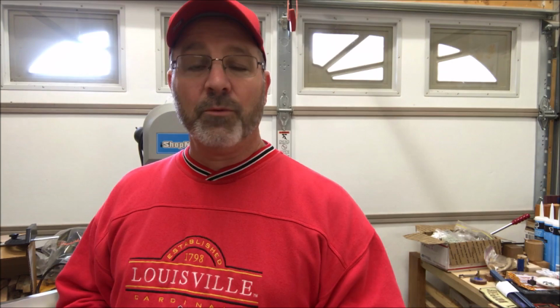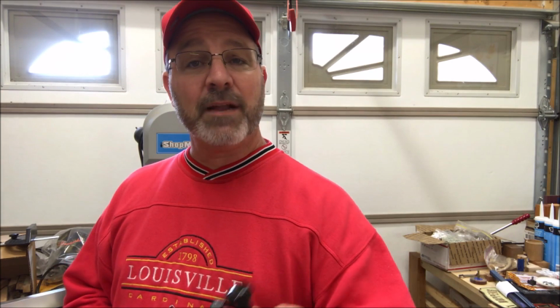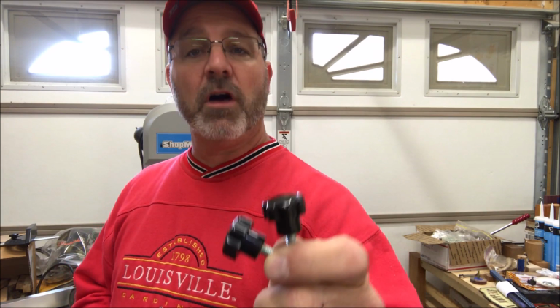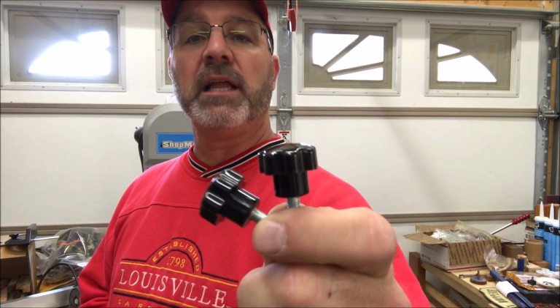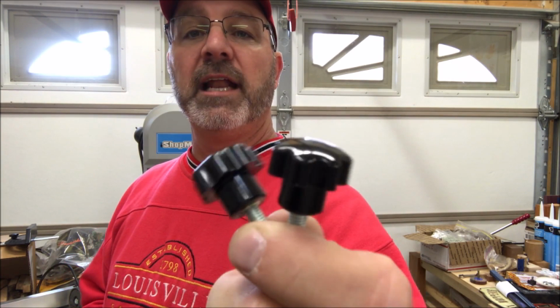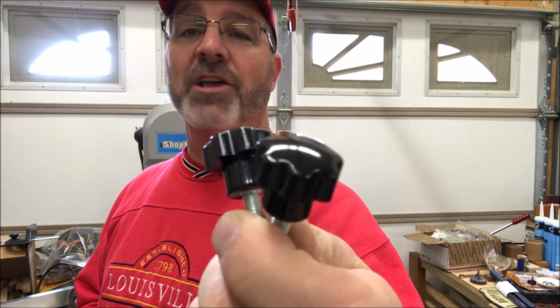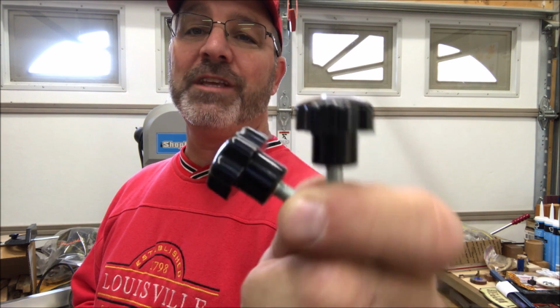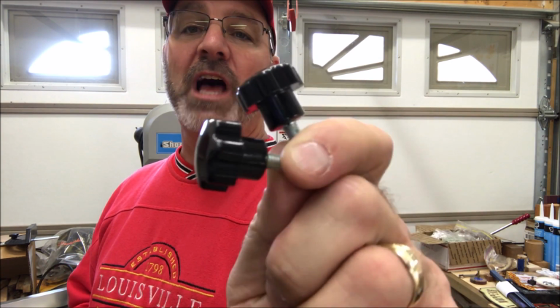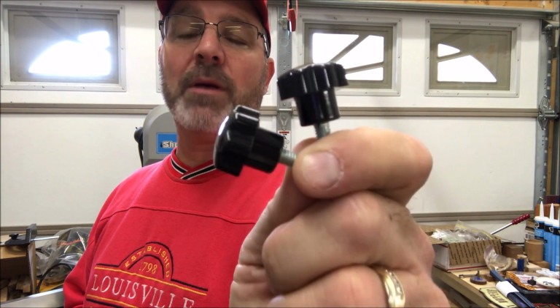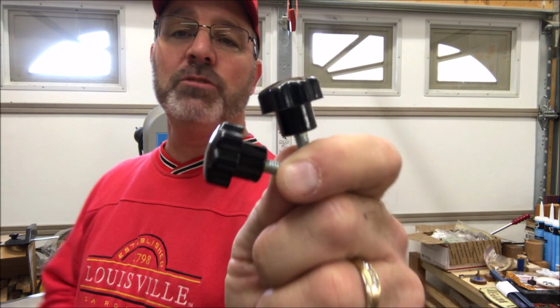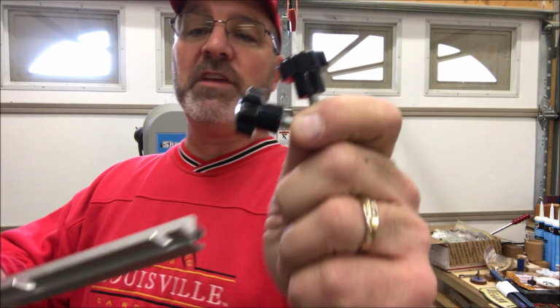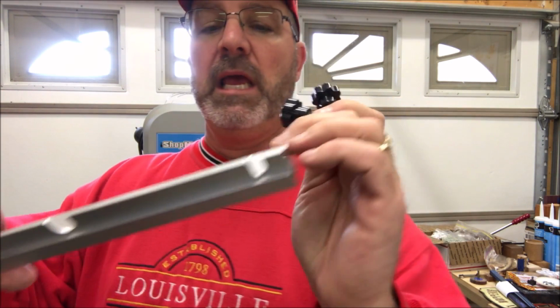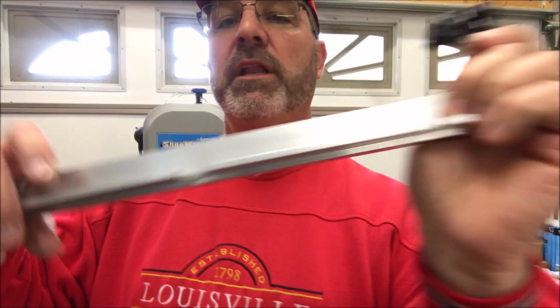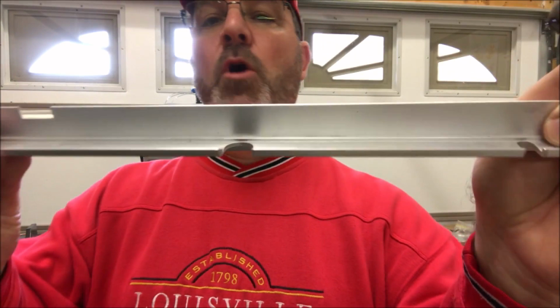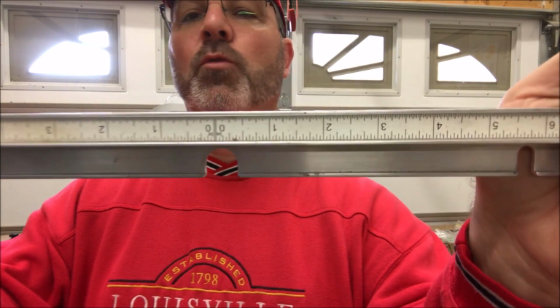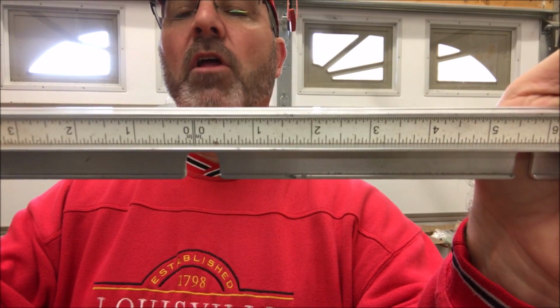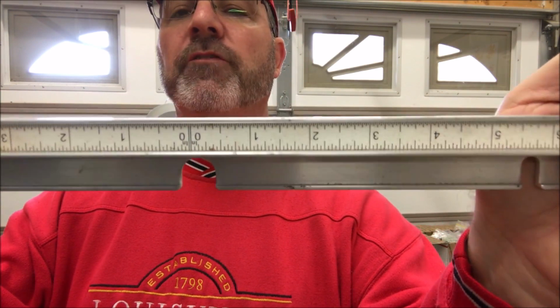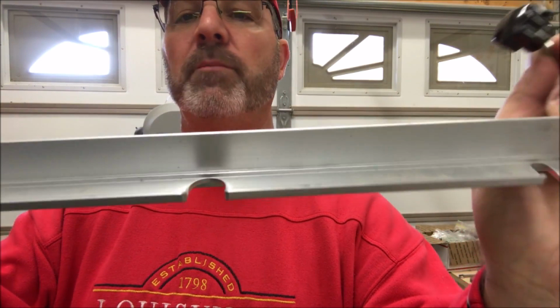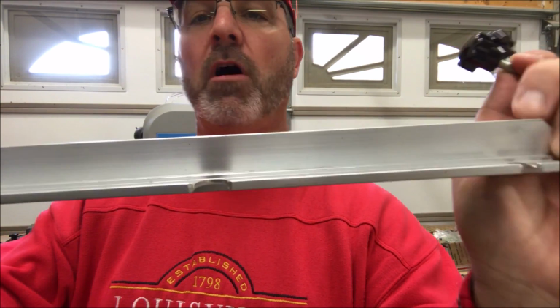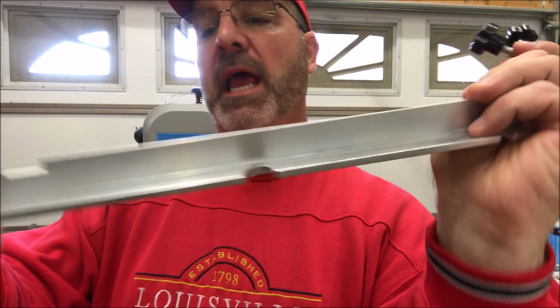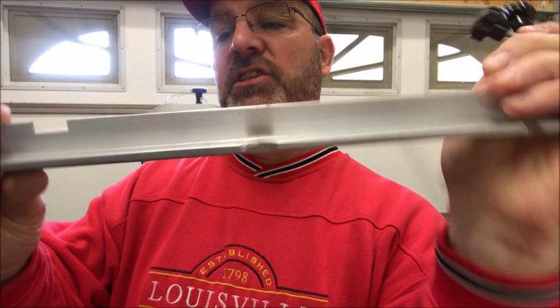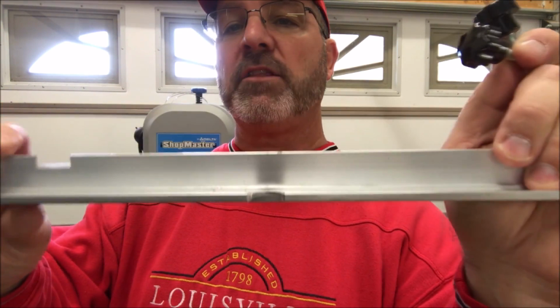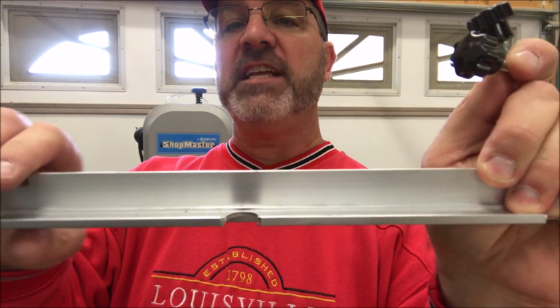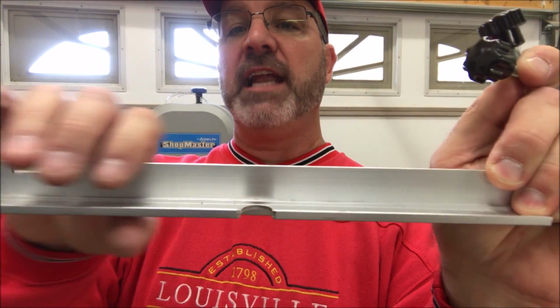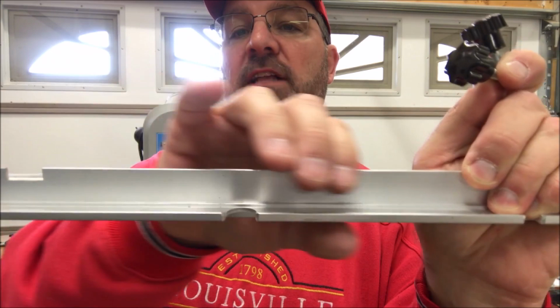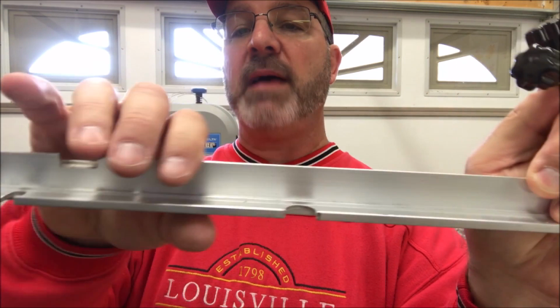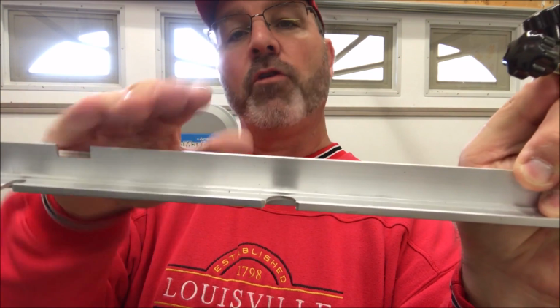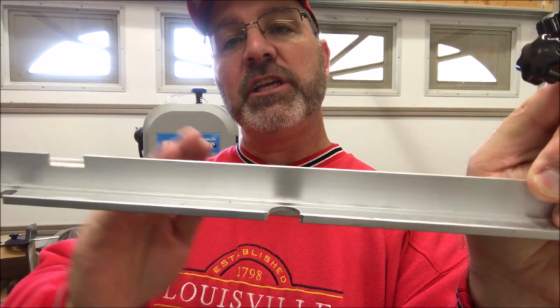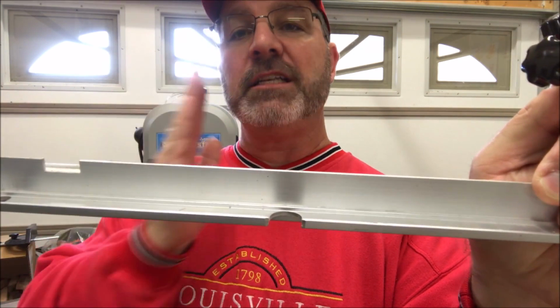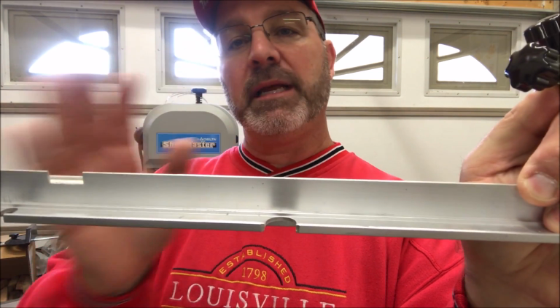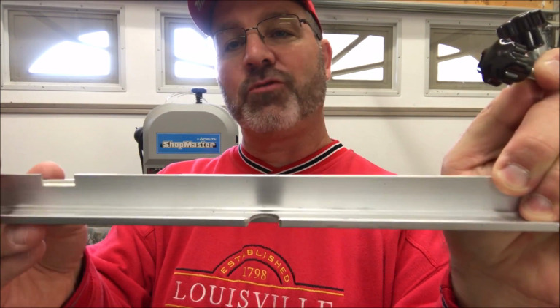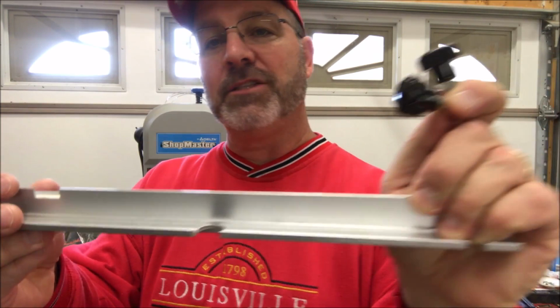I recently got a bandsaw from Lynn Lacey, and I've lost one of the little knobs, so I bought a two-pack off eBay. What they do is hold this little rail onto the front of the bandsaw — this is what the fence connects to and slides back and forth so you can lock it down and make nice straight cuts.